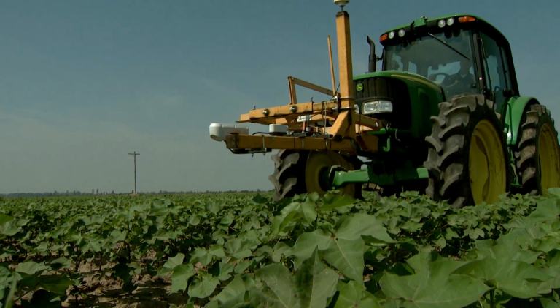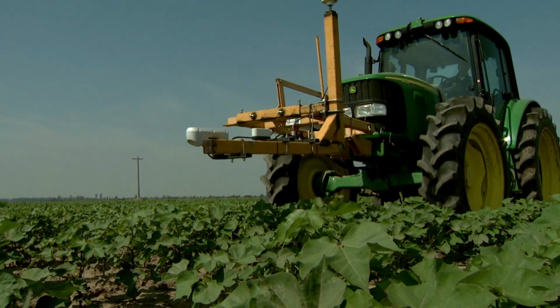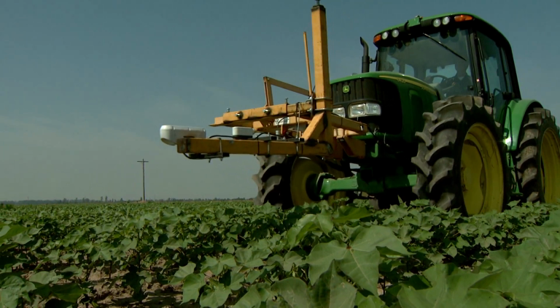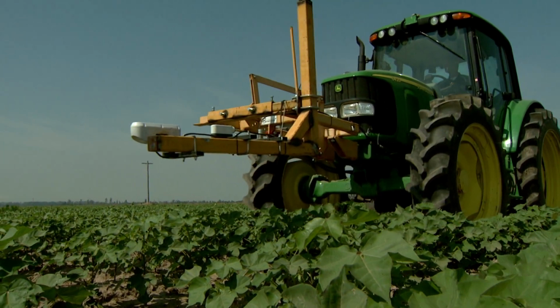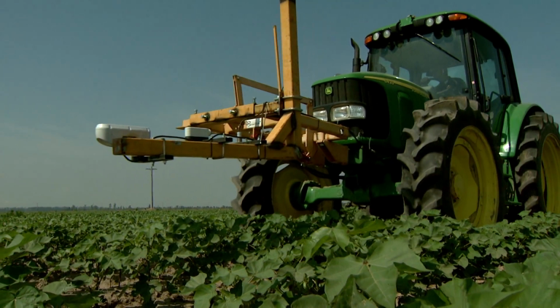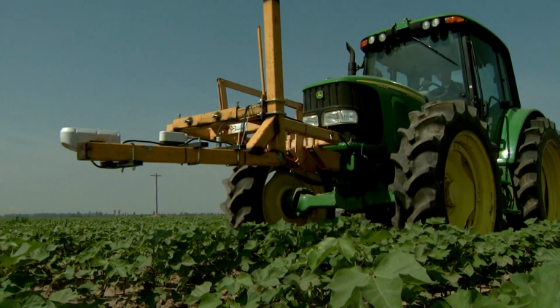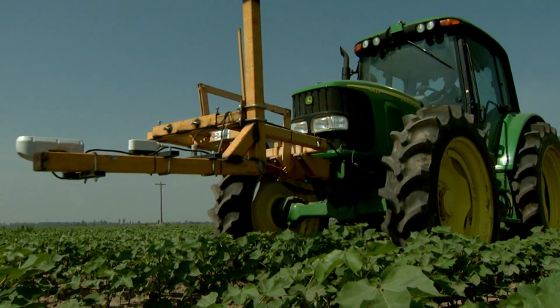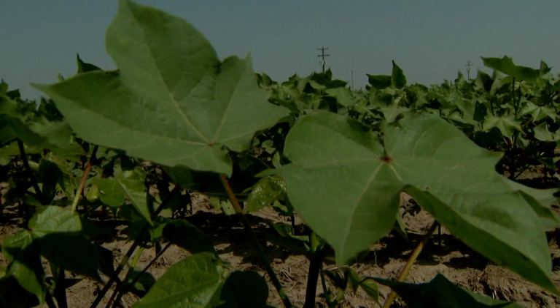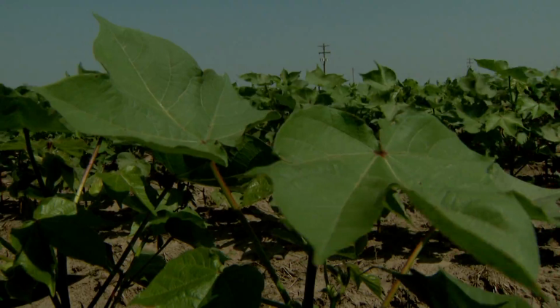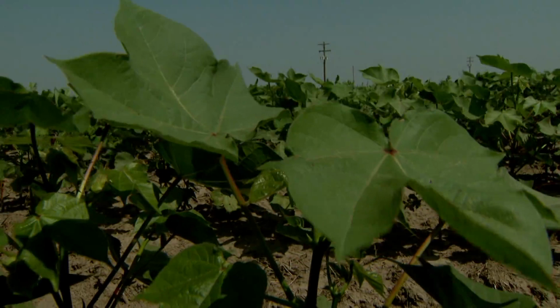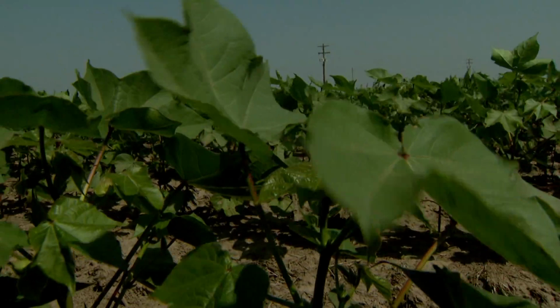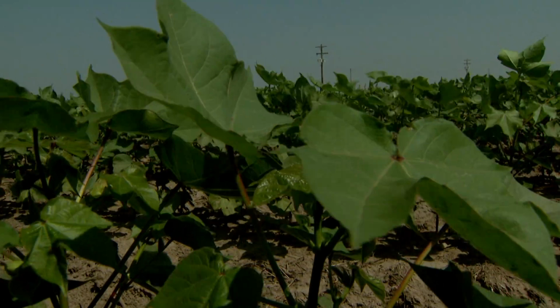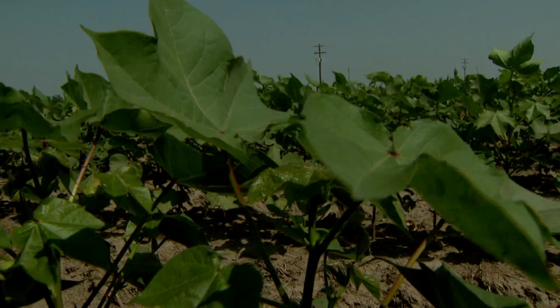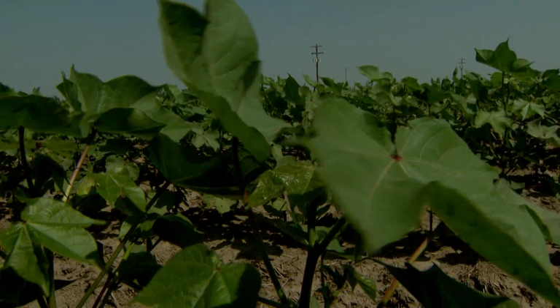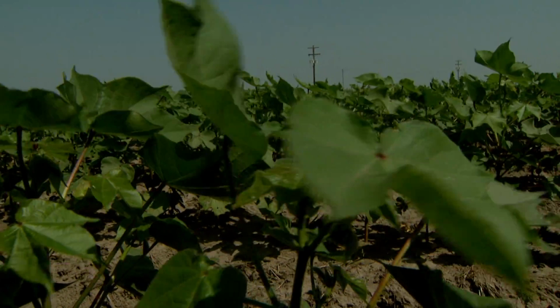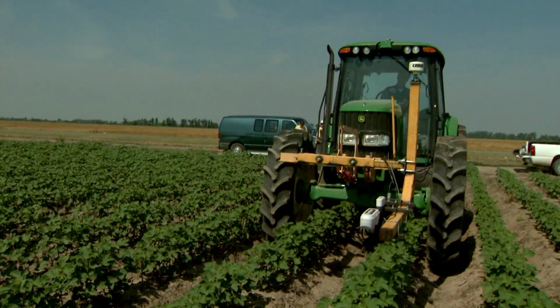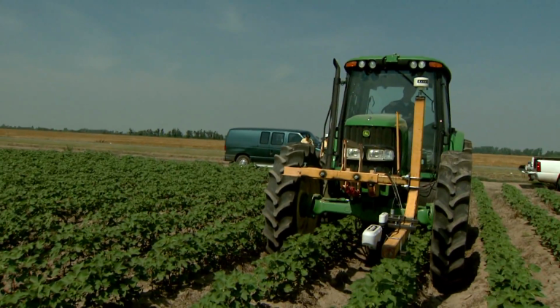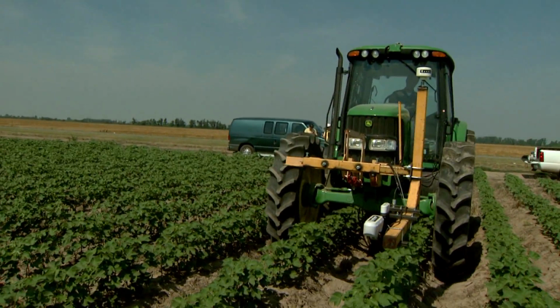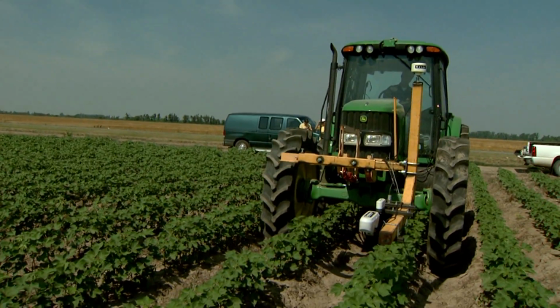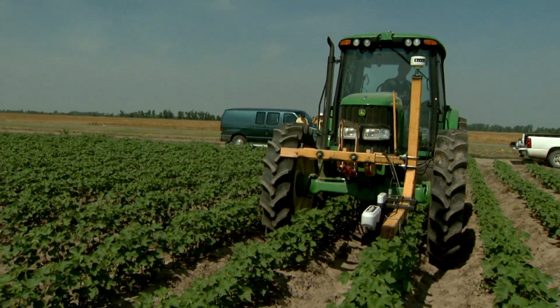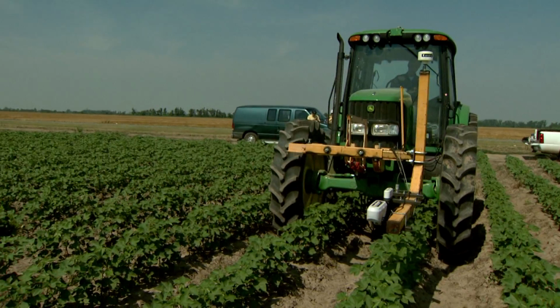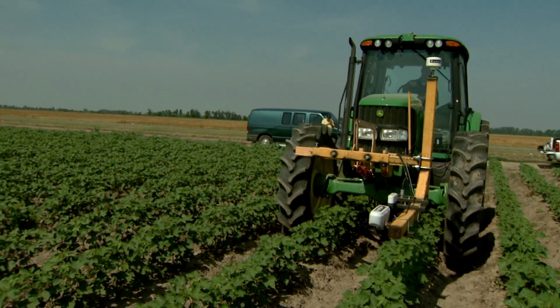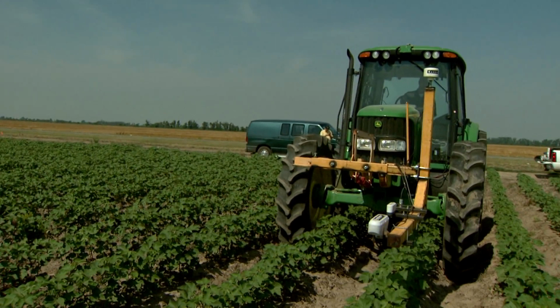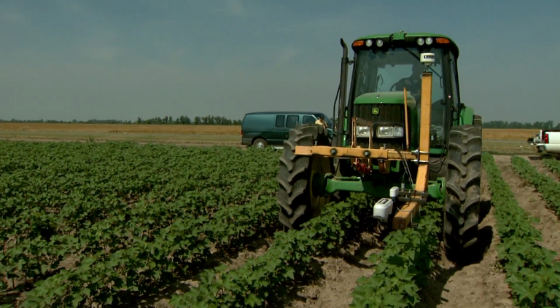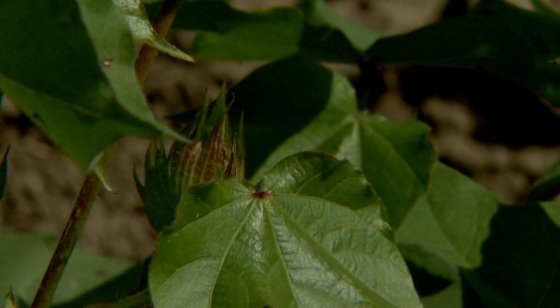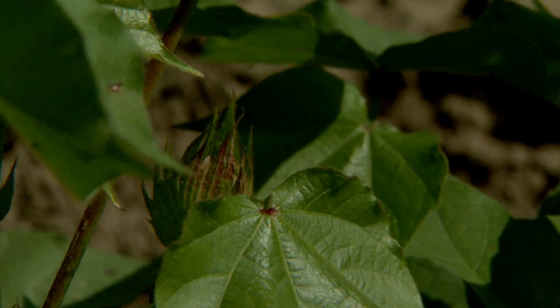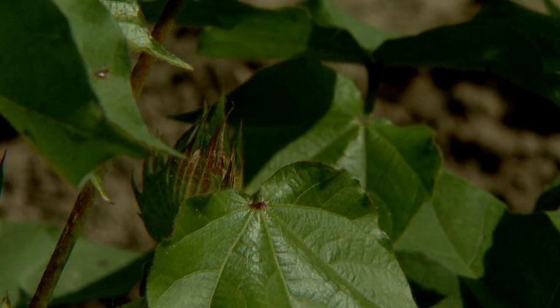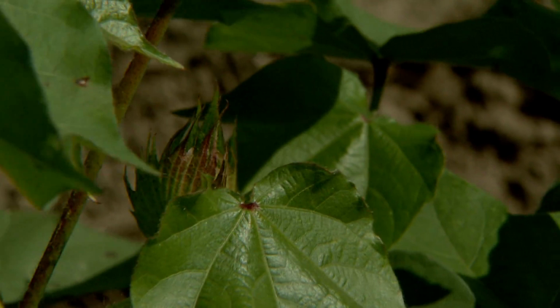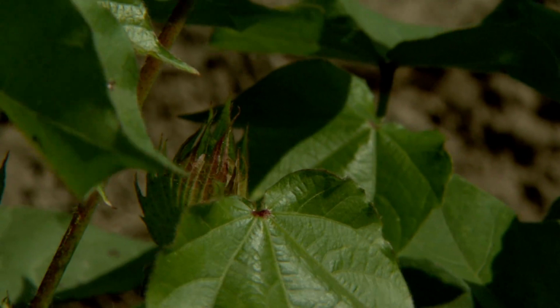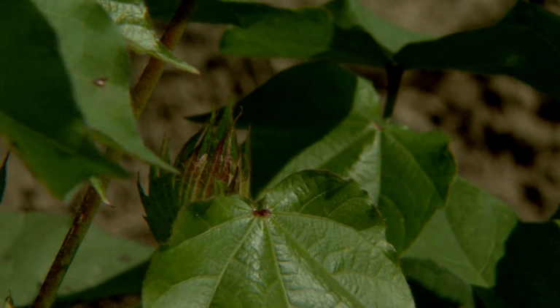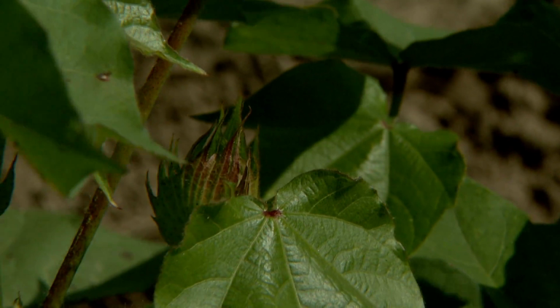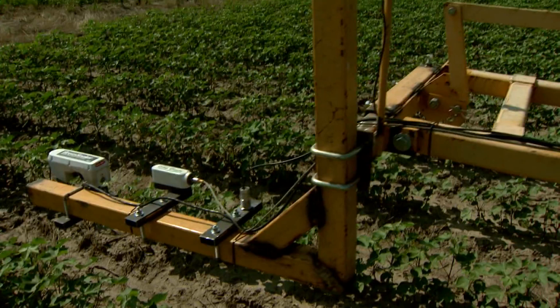With skyrocketing production costs, farmers must find ways to save money in the fields. In this field, University of Missouri scientists look to solve these problems. One way is to keep fertilizer costs down without hurting yields.